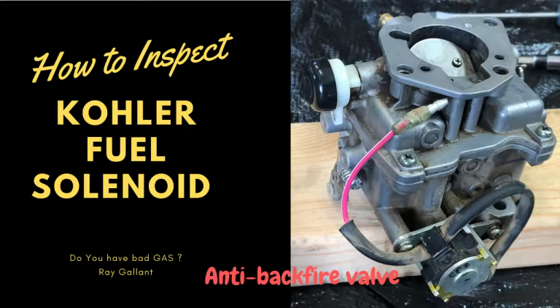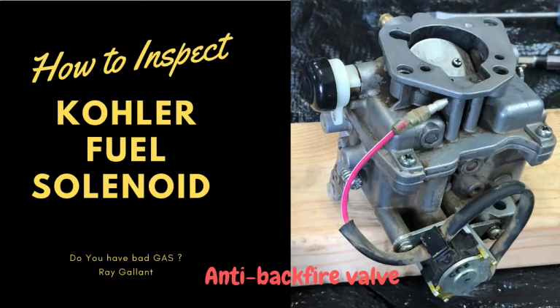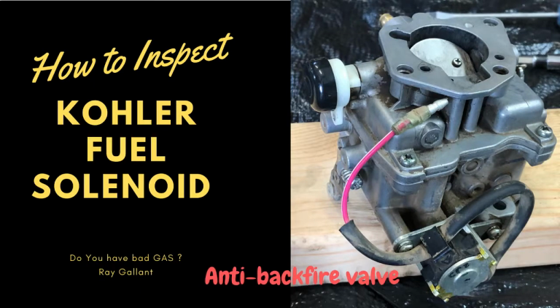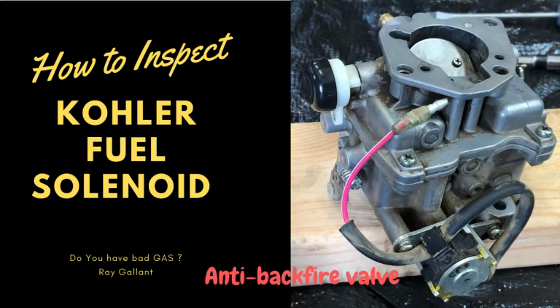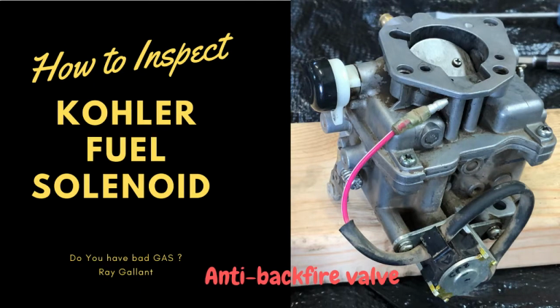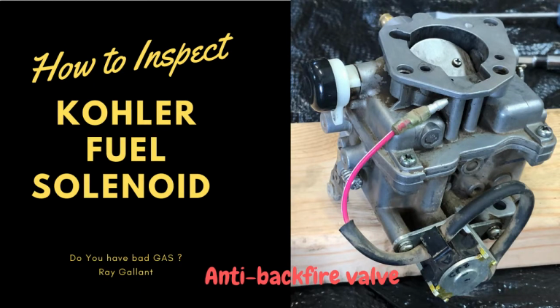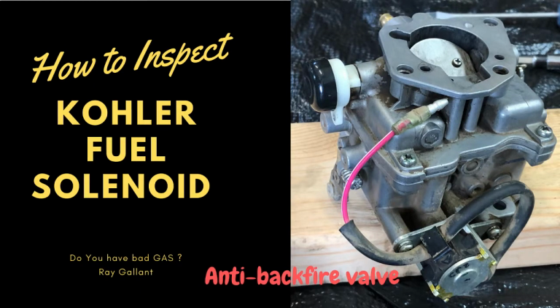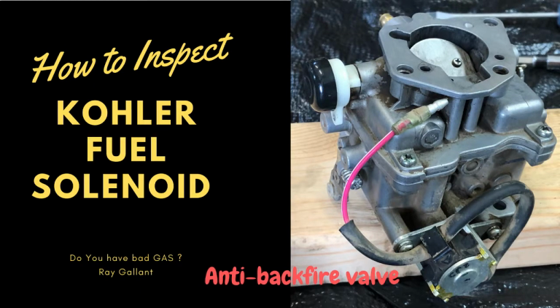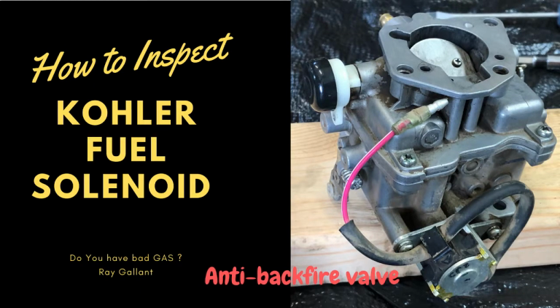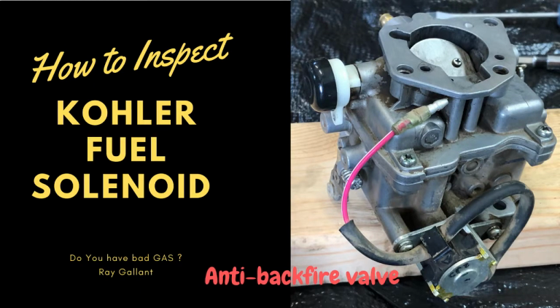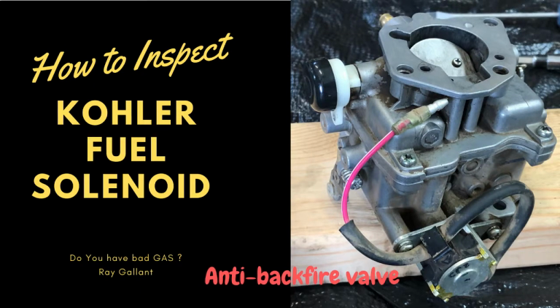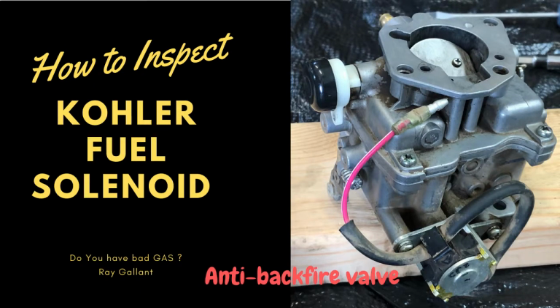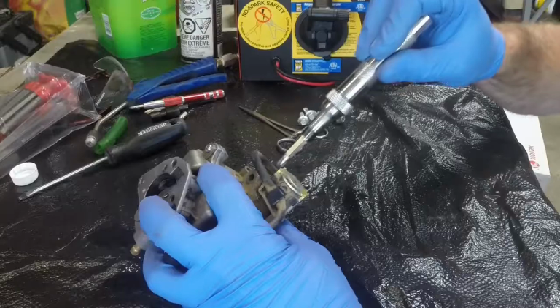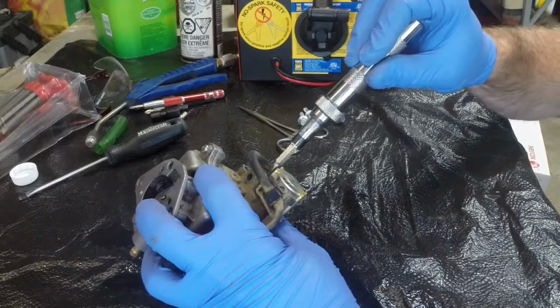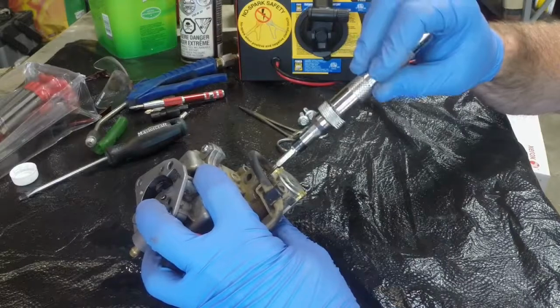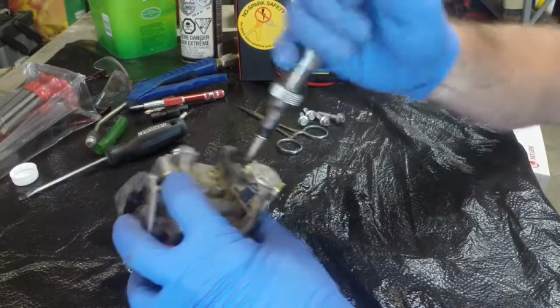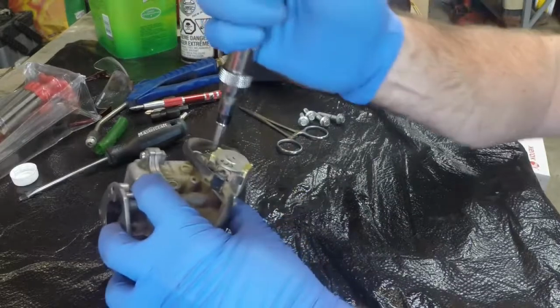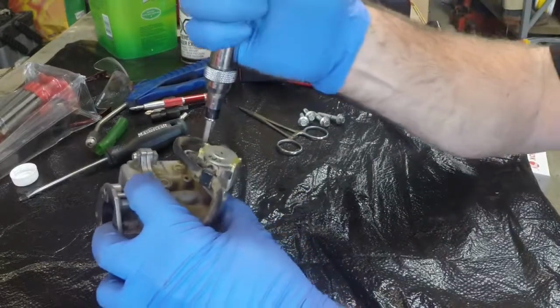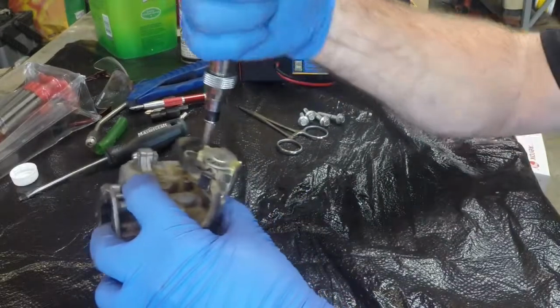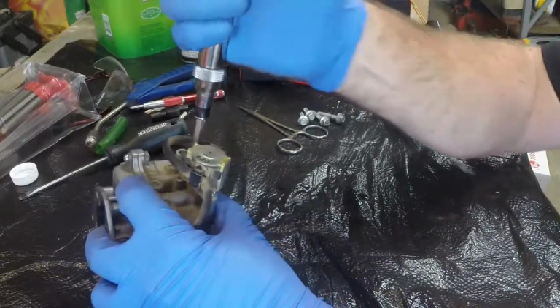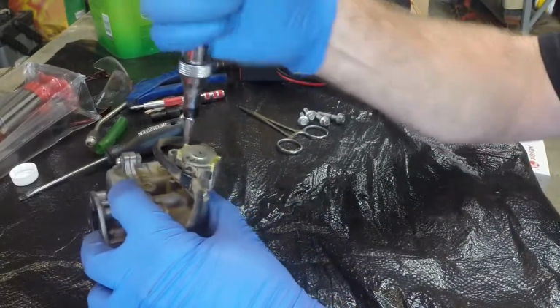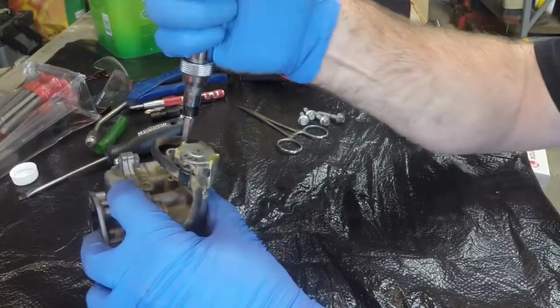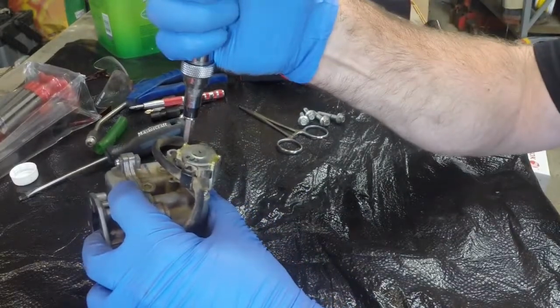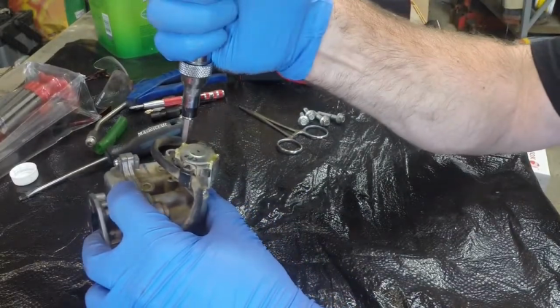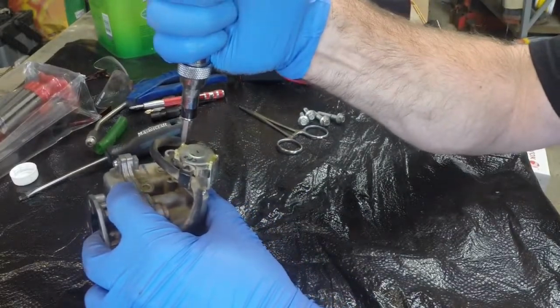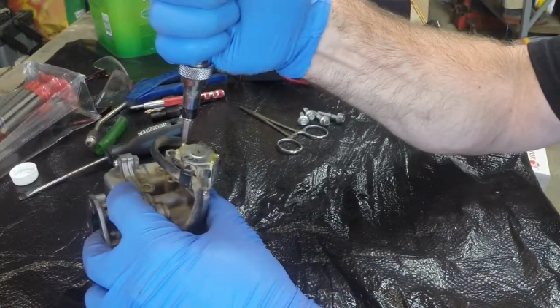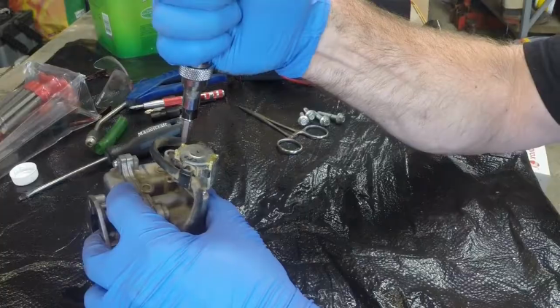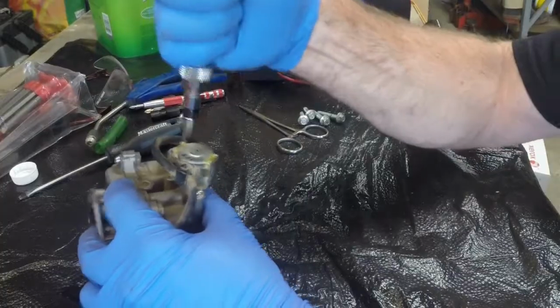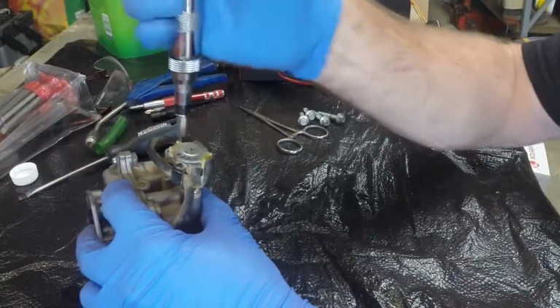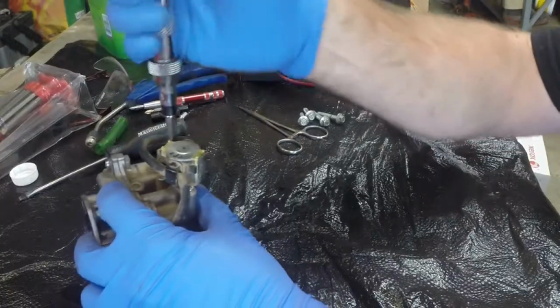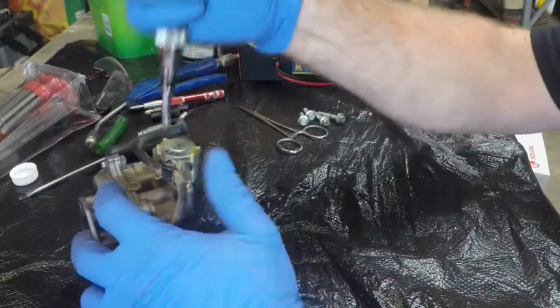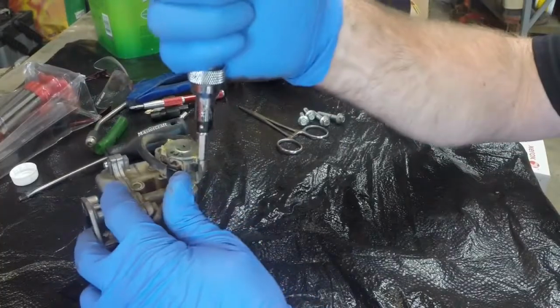Hello and welcome to how to inspect a Kohler fuel solenoid. We are also going to inspect the main jet. At the end of this video there are two clips of before and after how the engine was running.